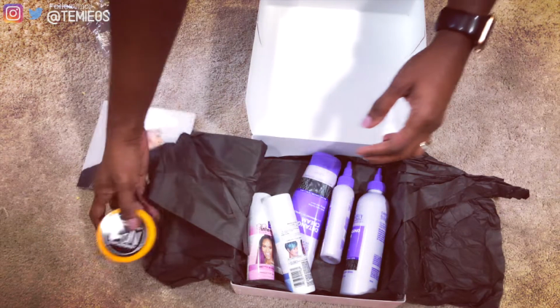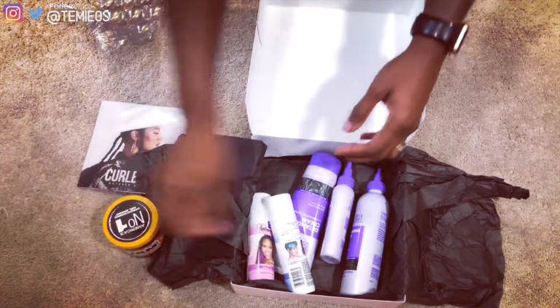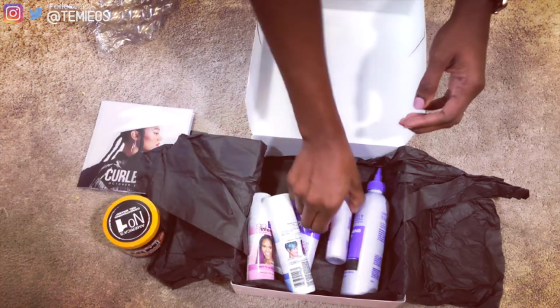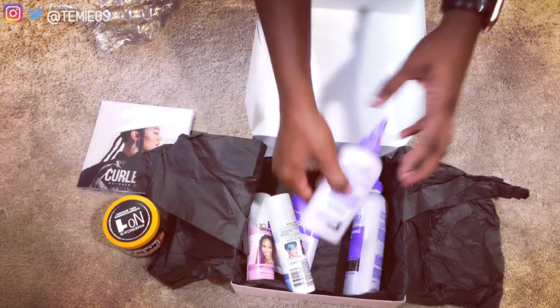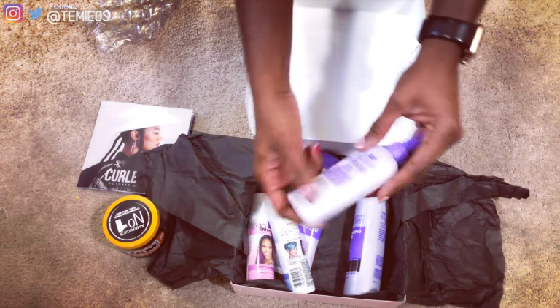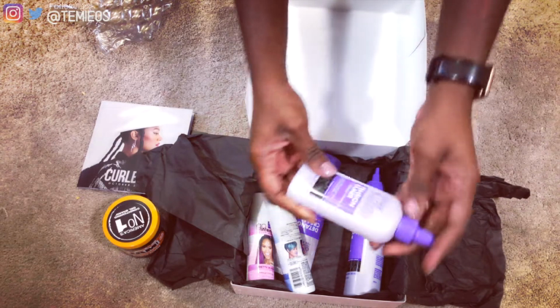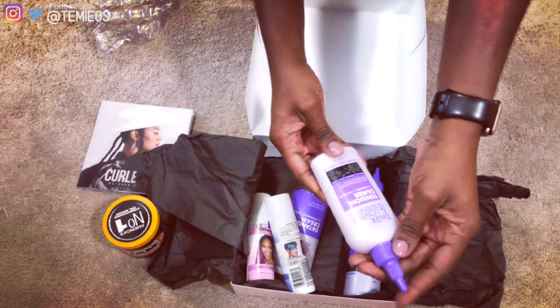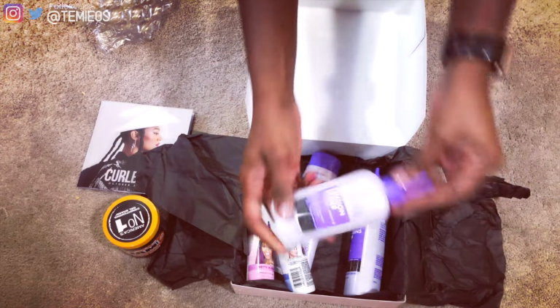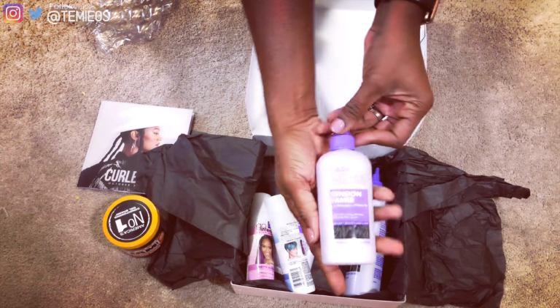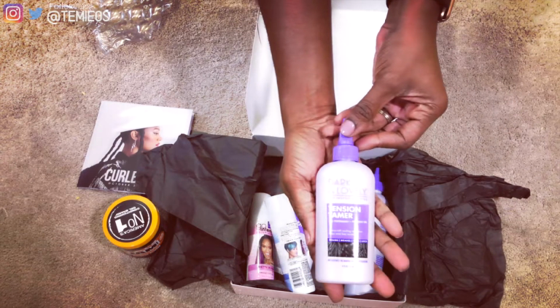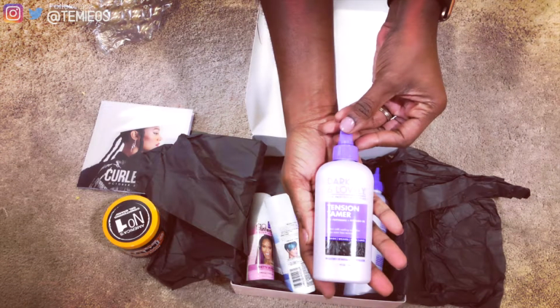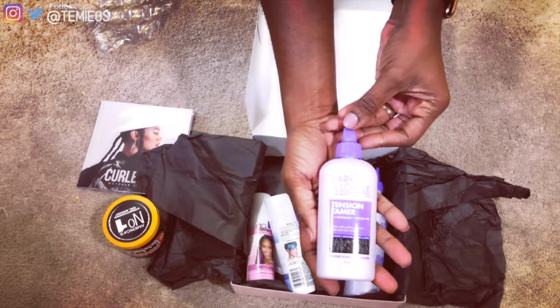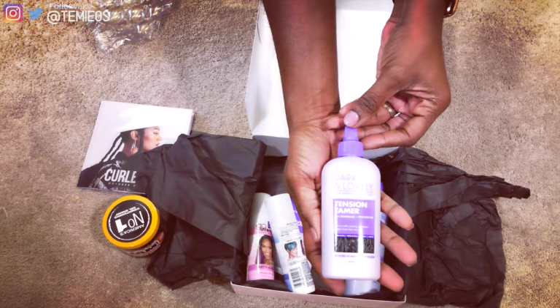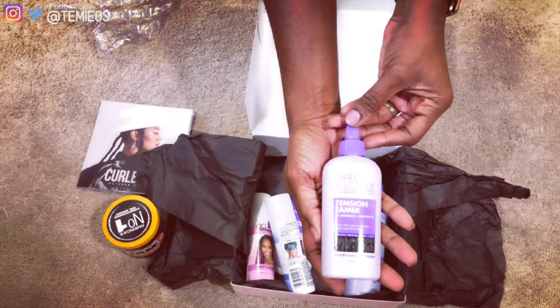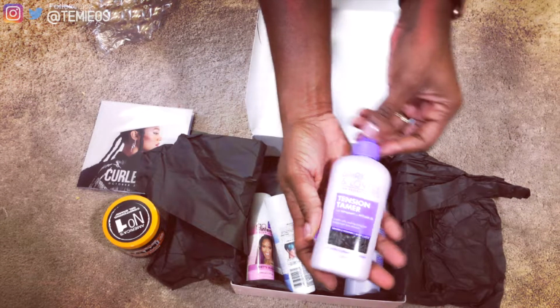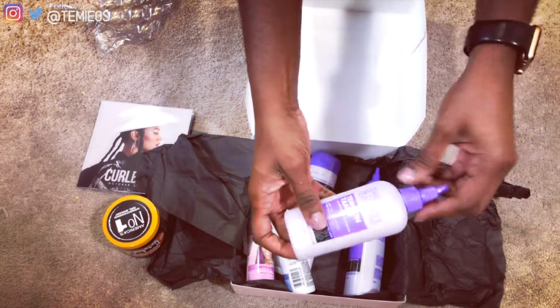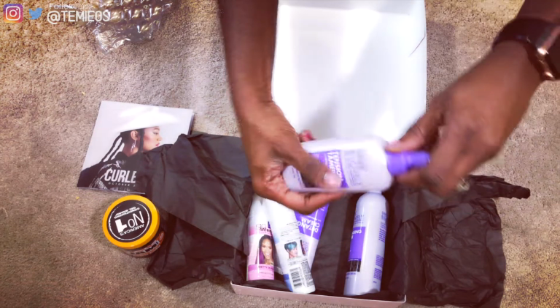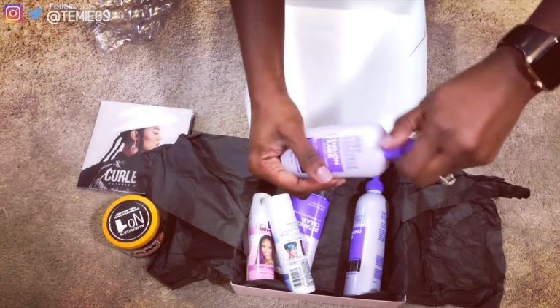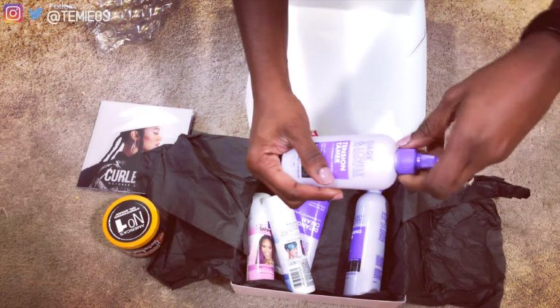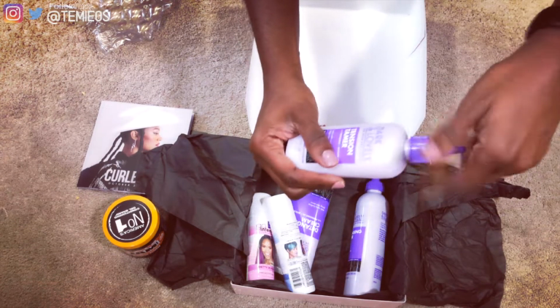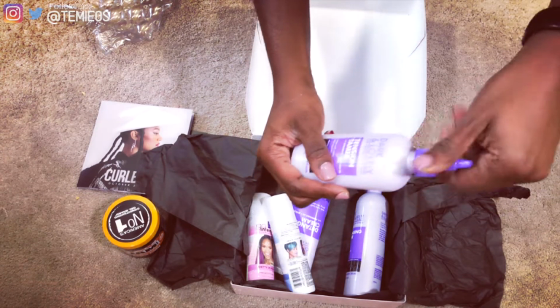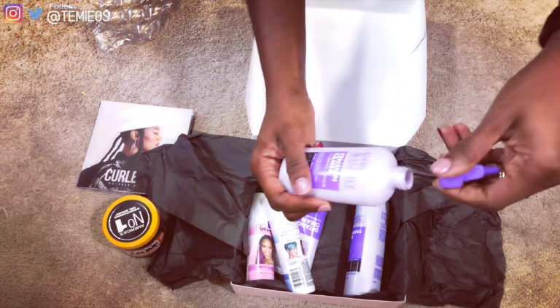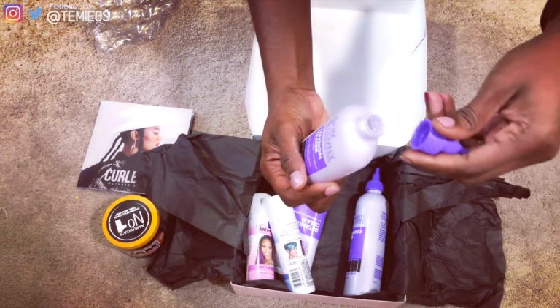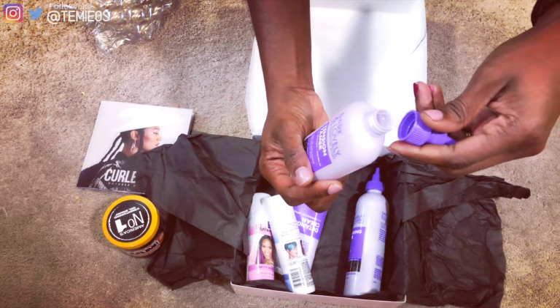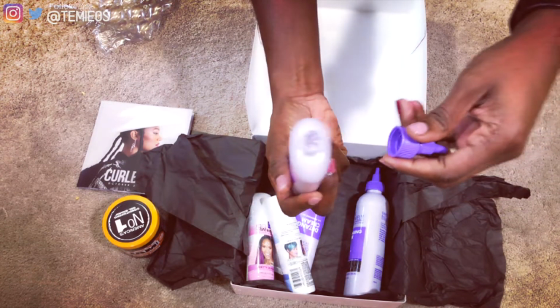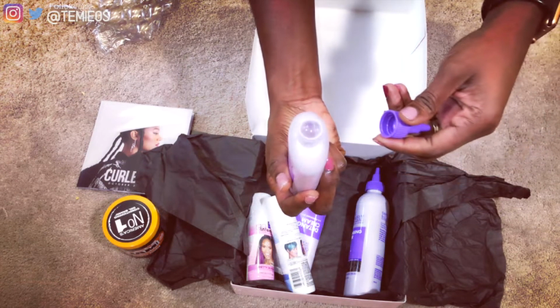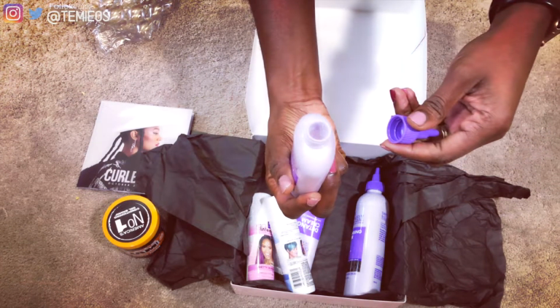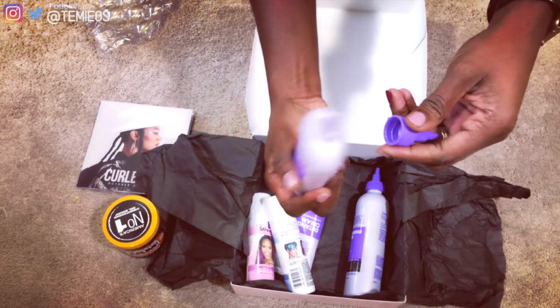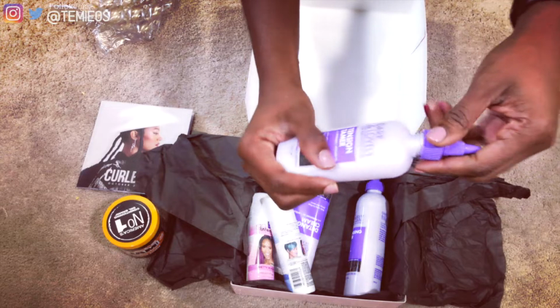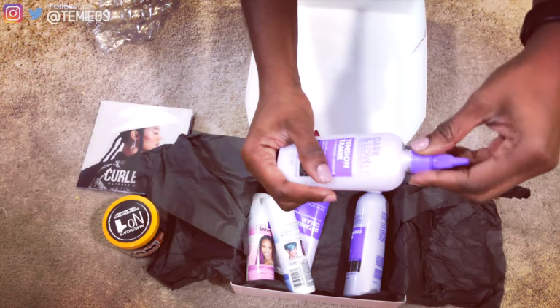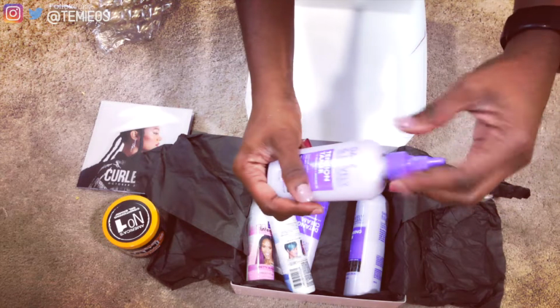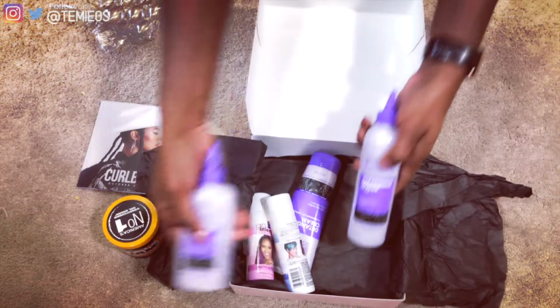The next product is the Dark and Lovely Tension Tamer with peppermint and avocado oil. This is a lotion with a cooling sensation to help ease hair tension. It's for braids, weaves, wigs, and locks — no silicones, no mineral oil, and no petroleum.